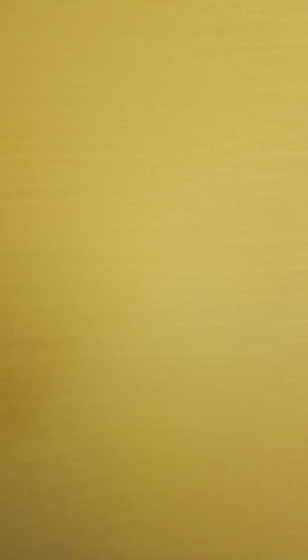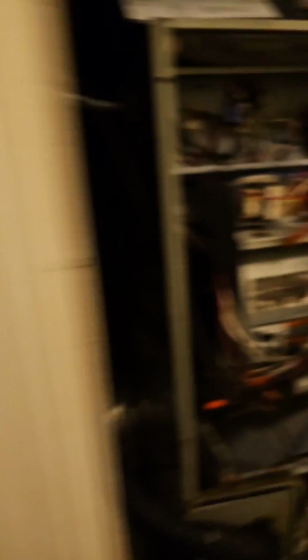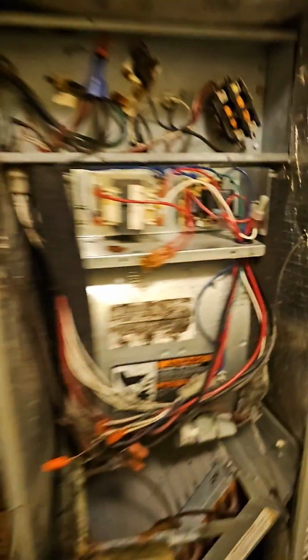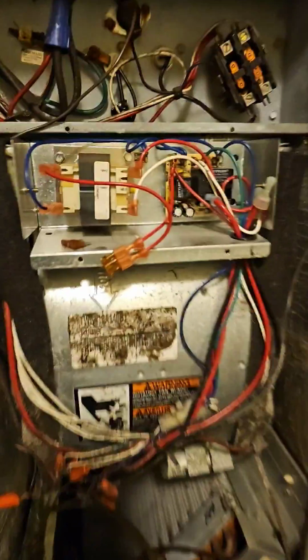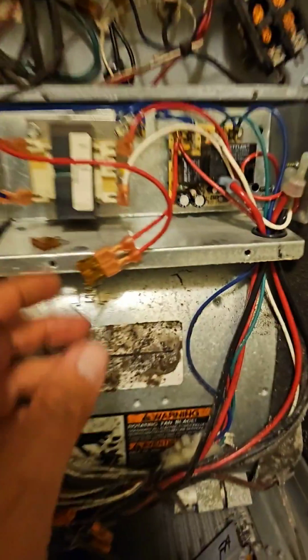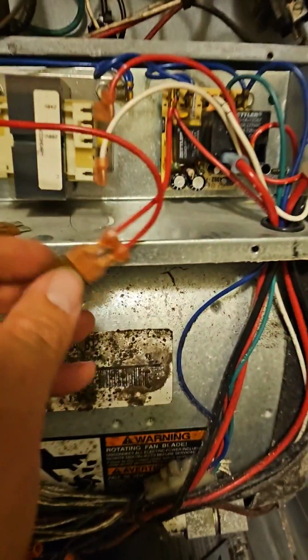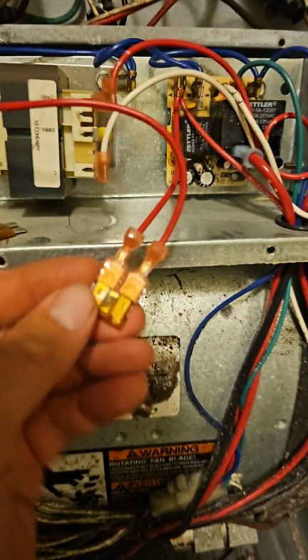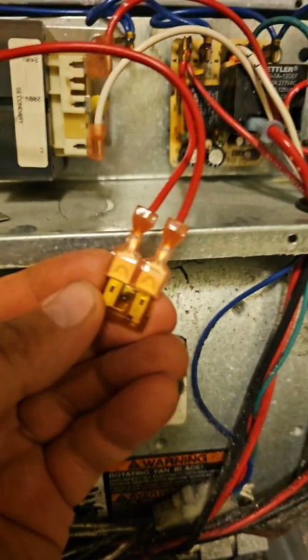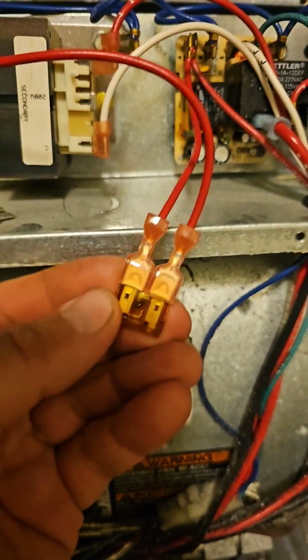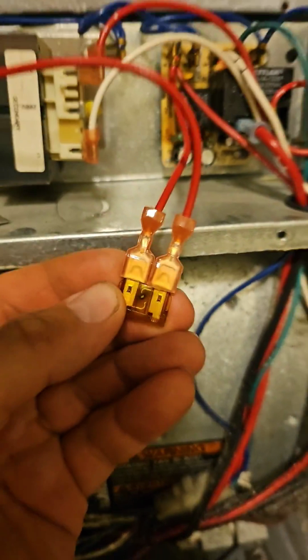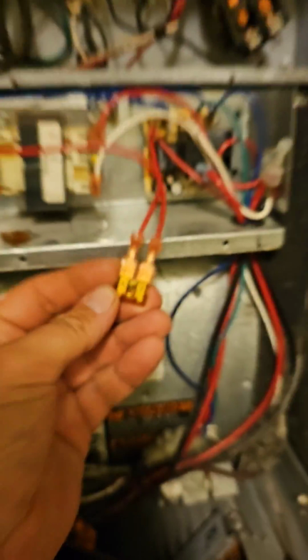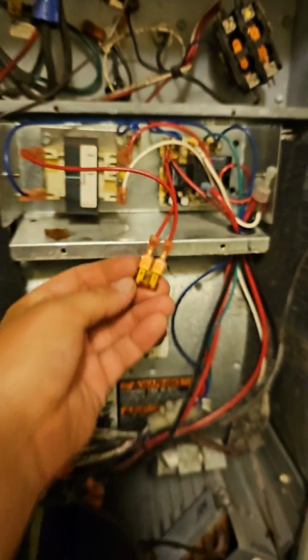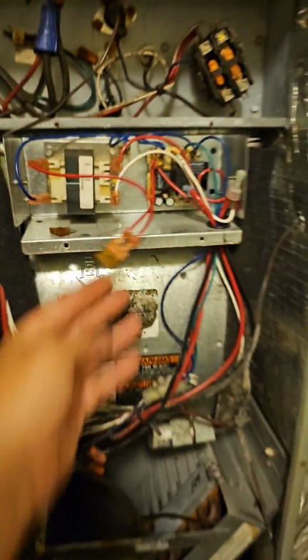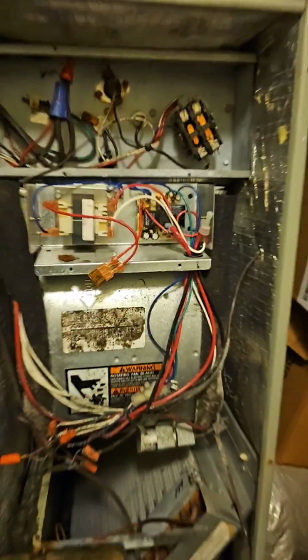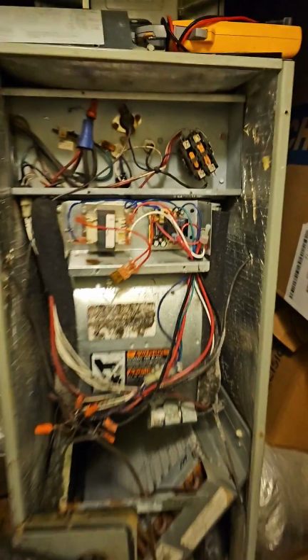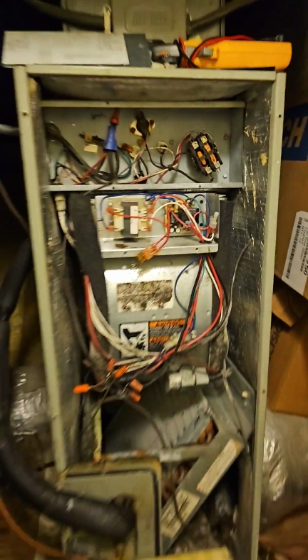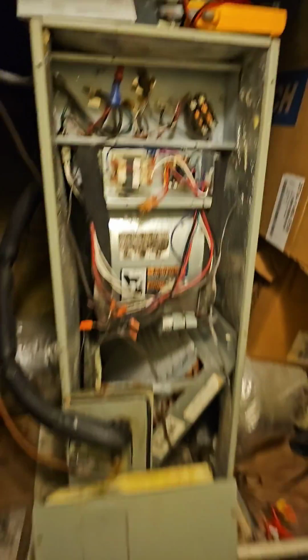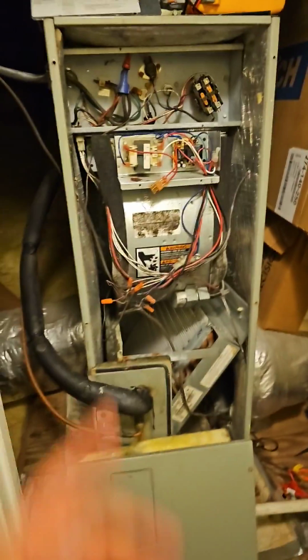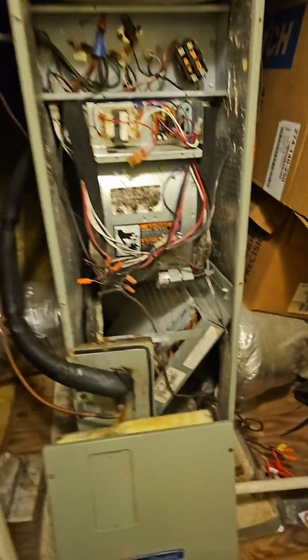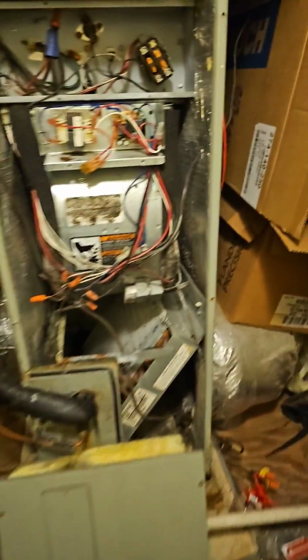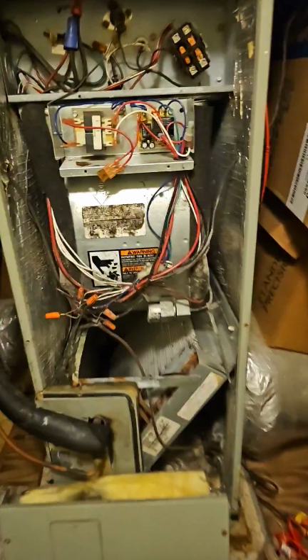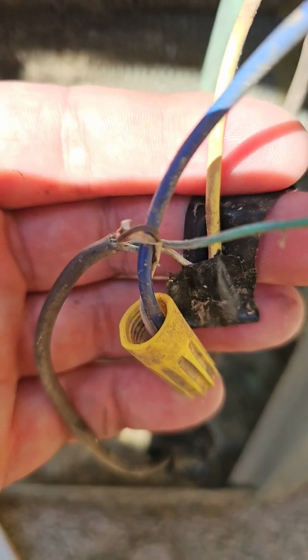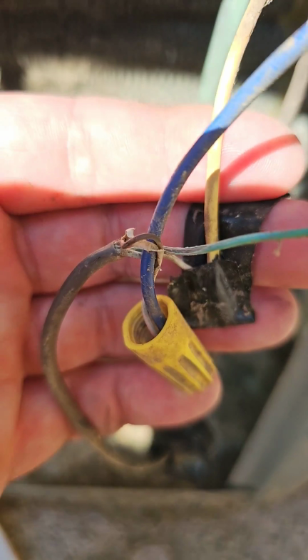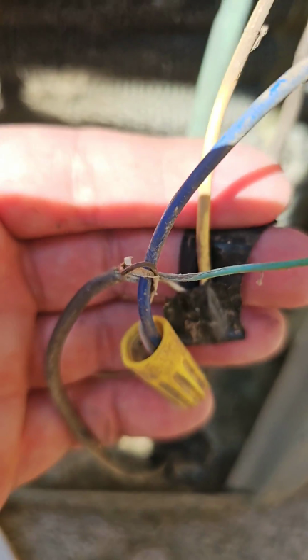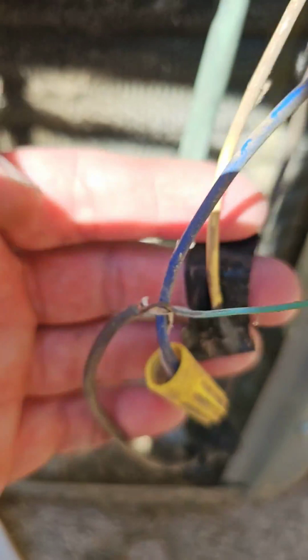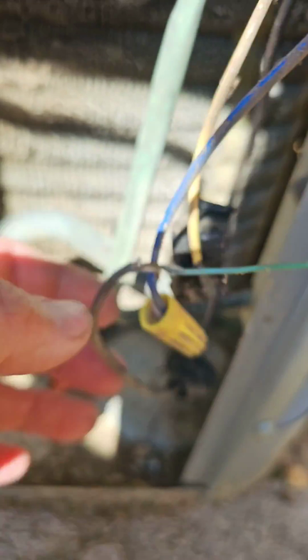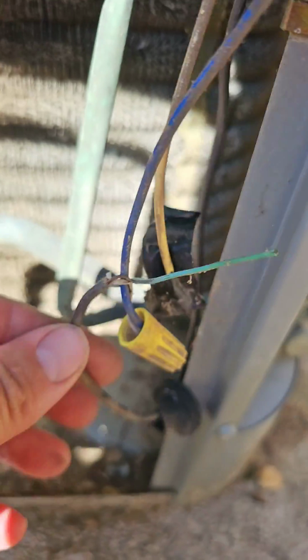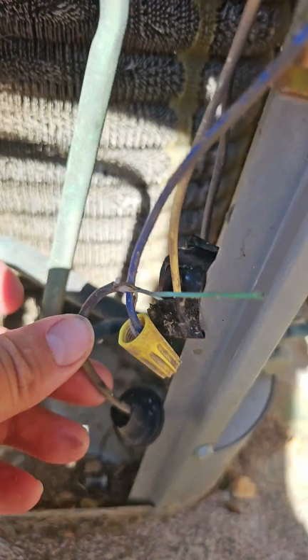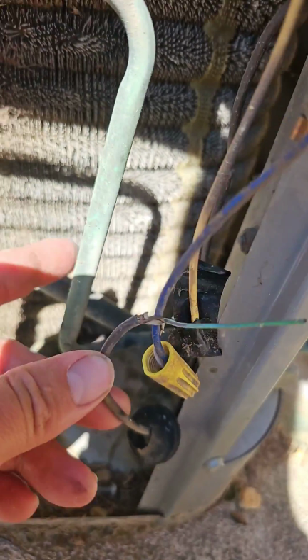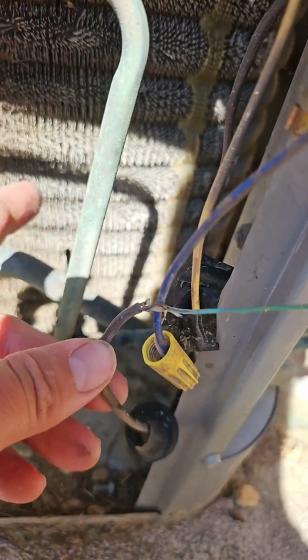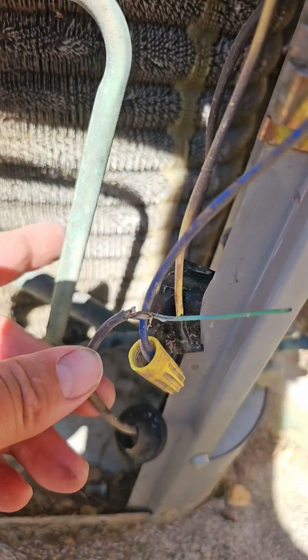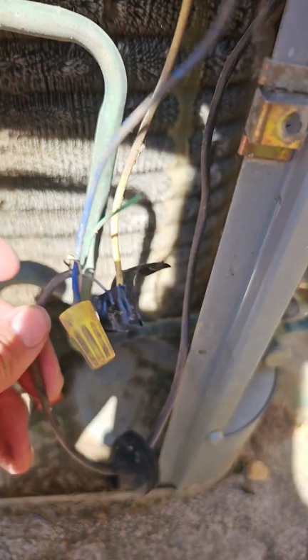Uh-oh. Fuse blew again when I turned it on cooling. Now let's go check the outdoor unit. Found this bare thermostat wire touching this piece of copper.